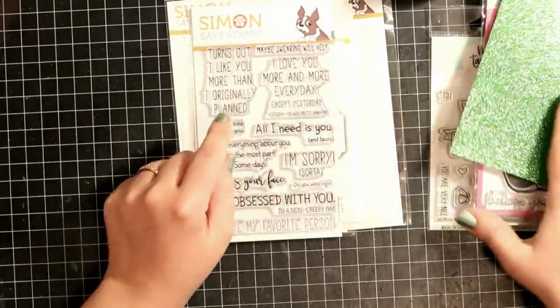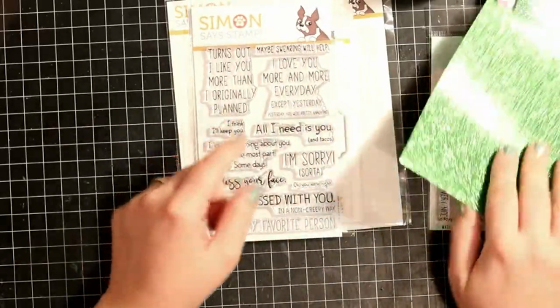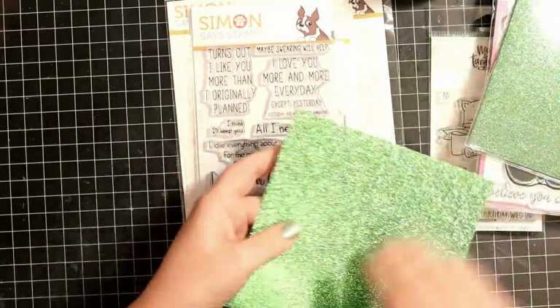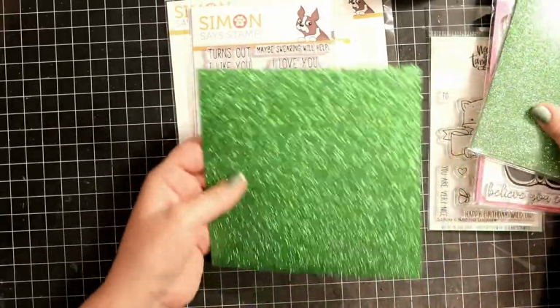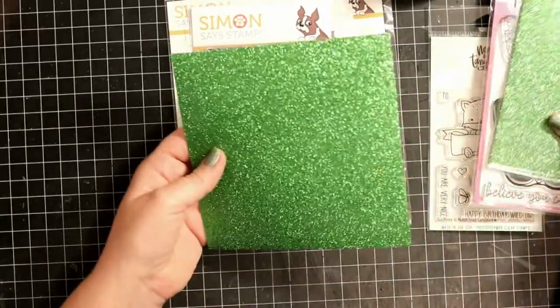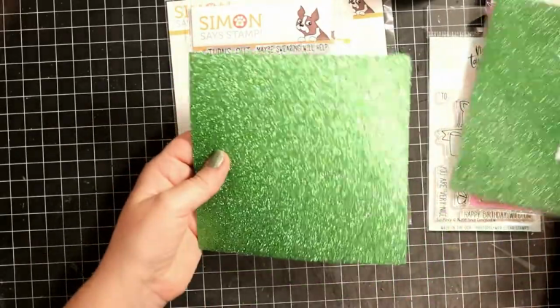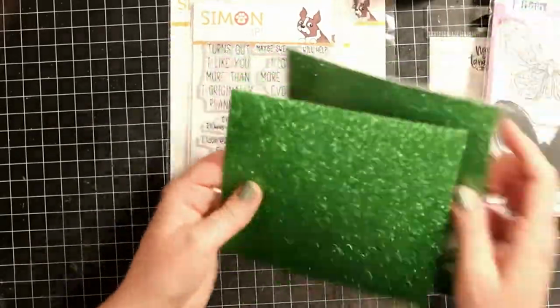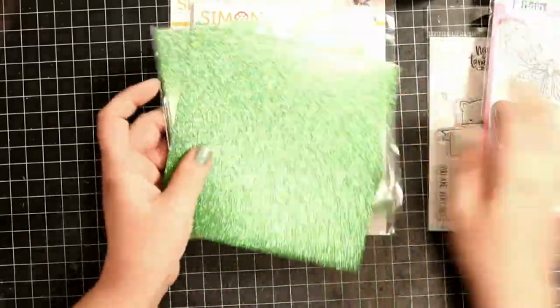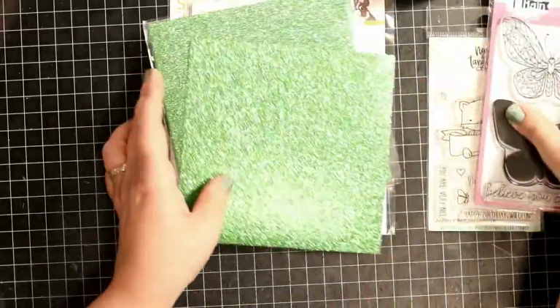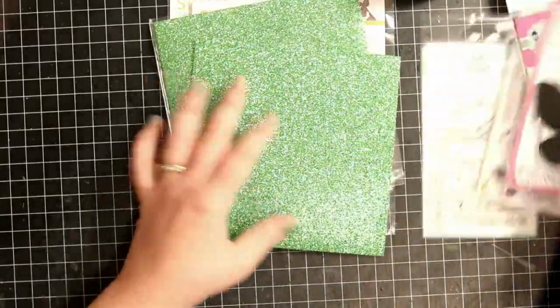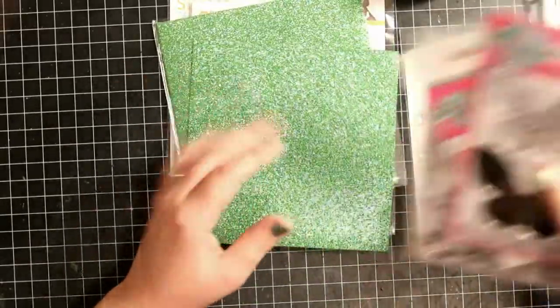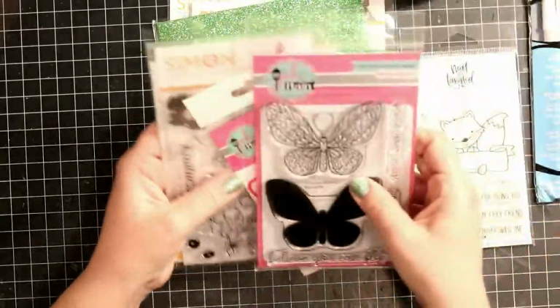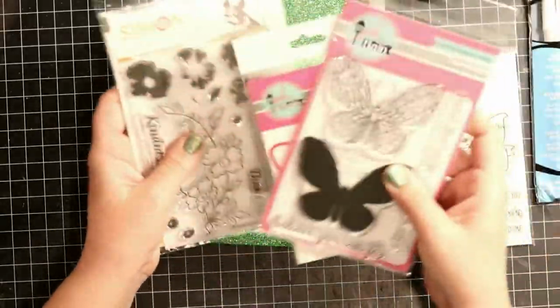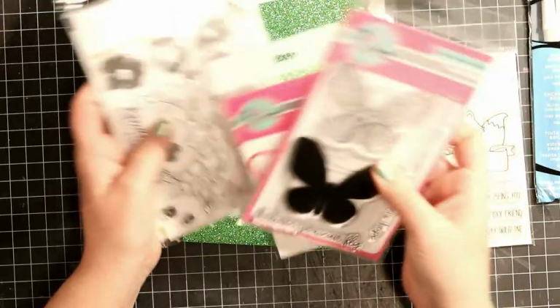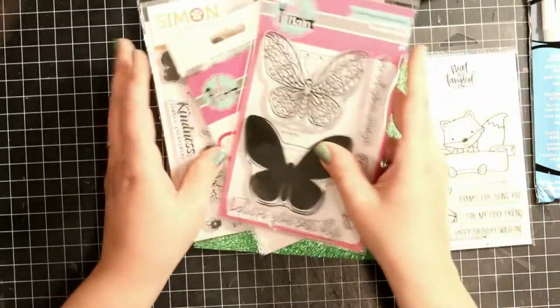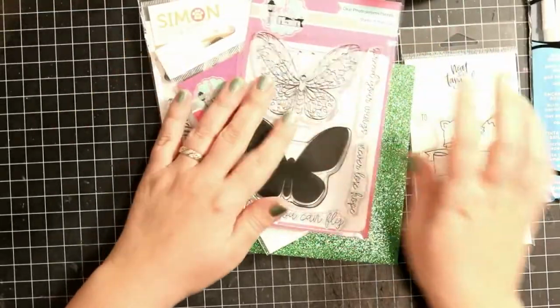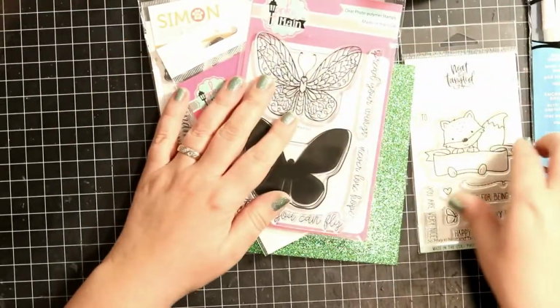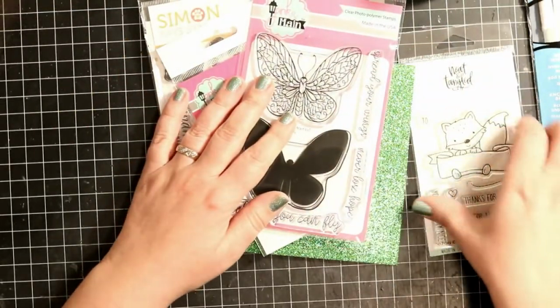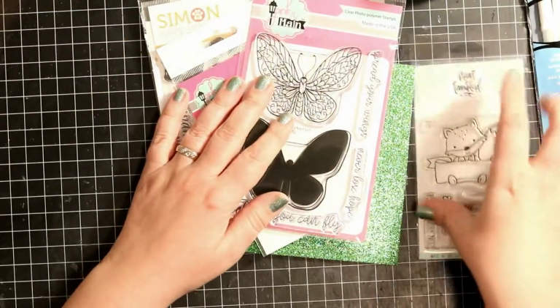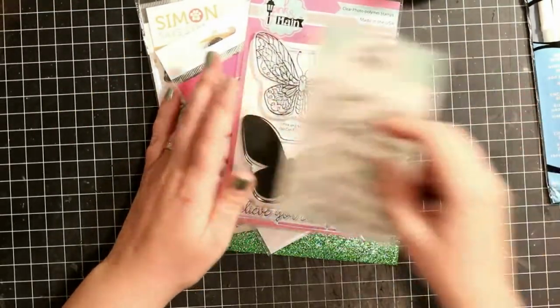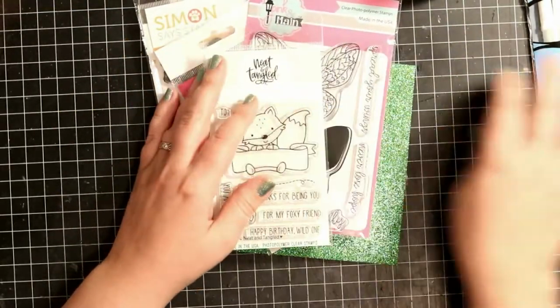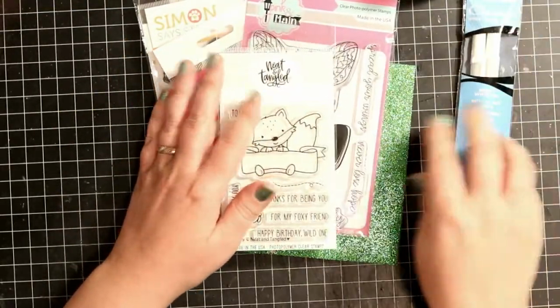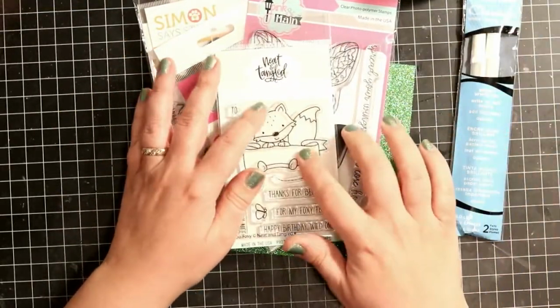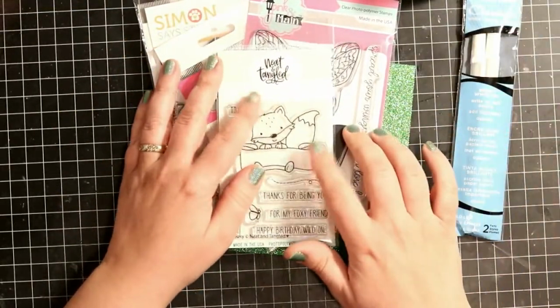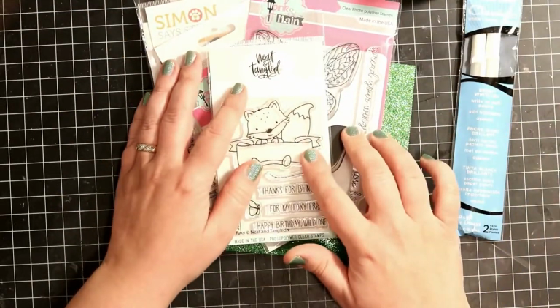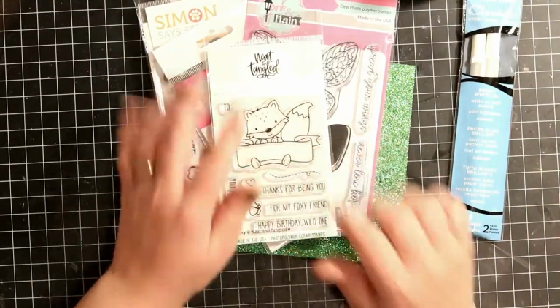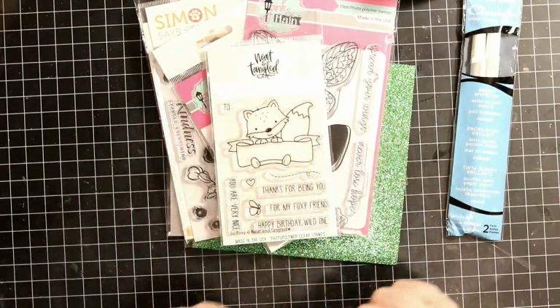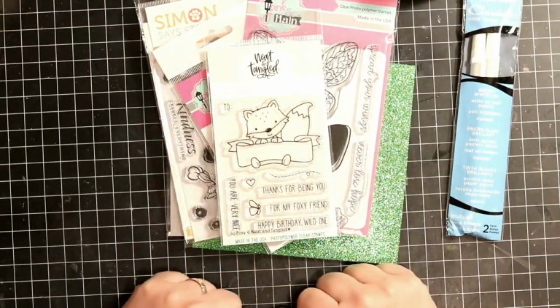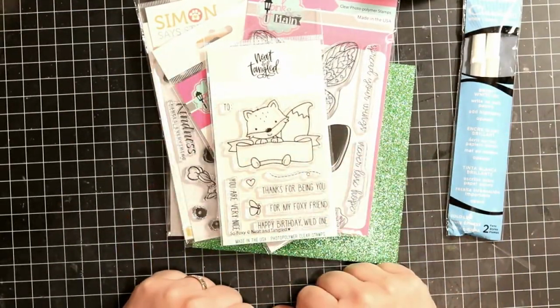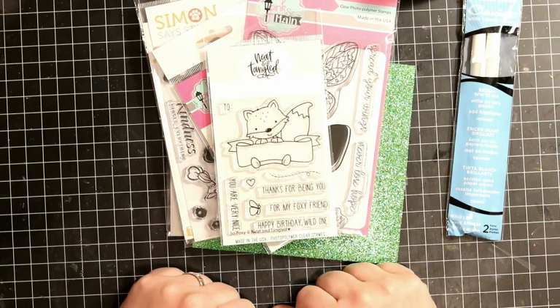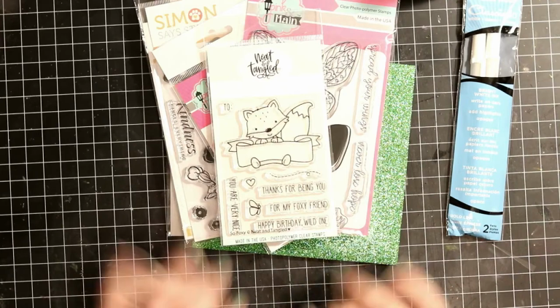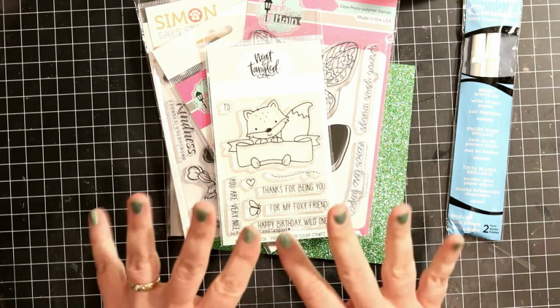So this is the little haul I got from Simon Says. I'm really looking forward to trying the Pink and Main and Neat and Tangled especially. Thanks for watching, see you later!